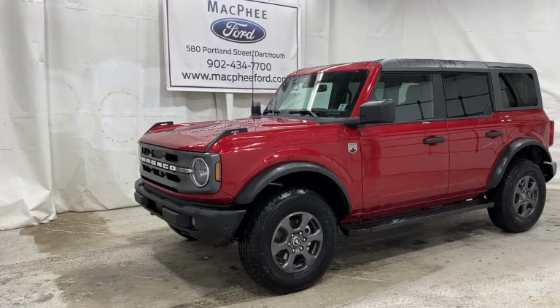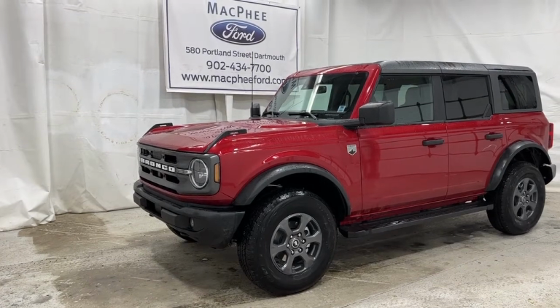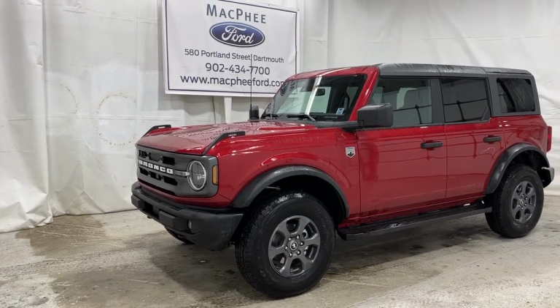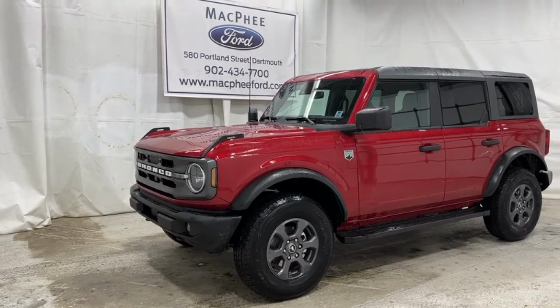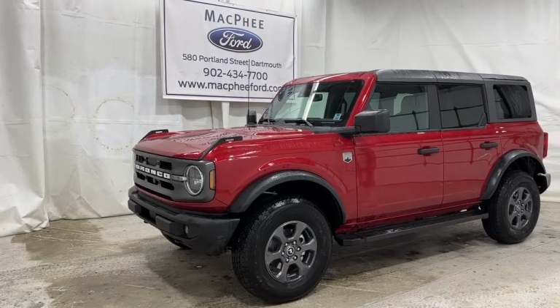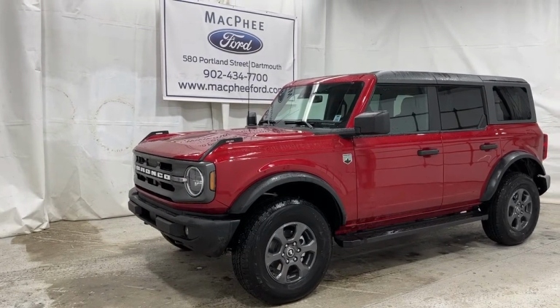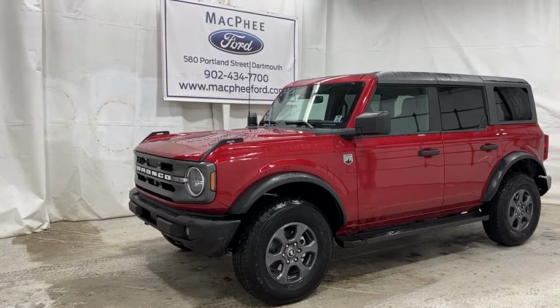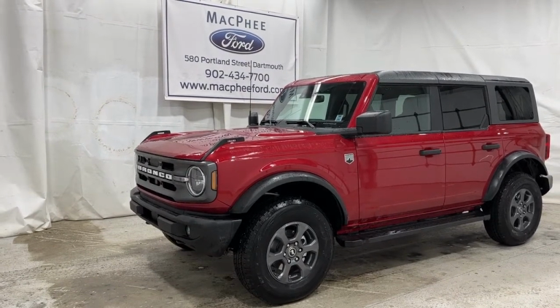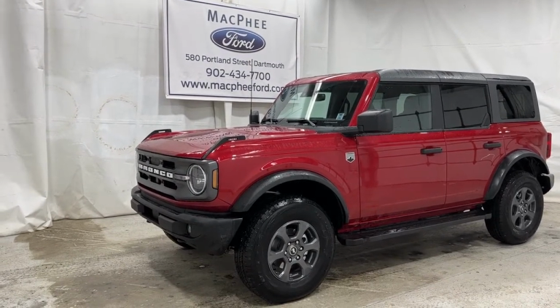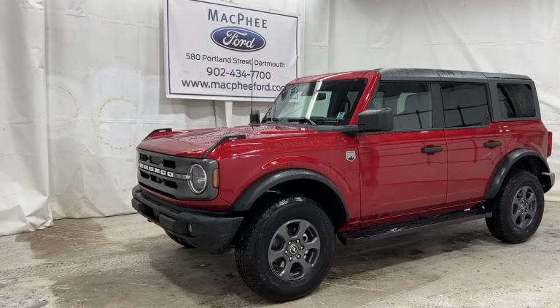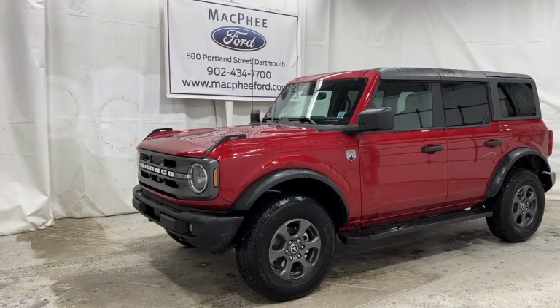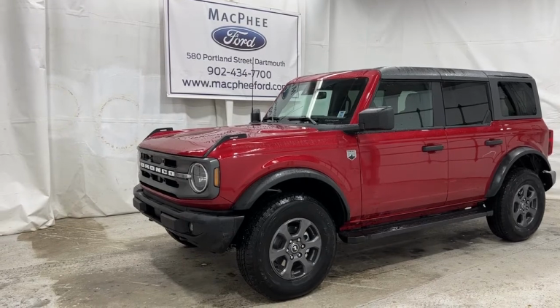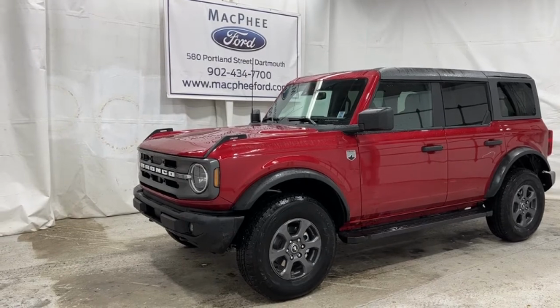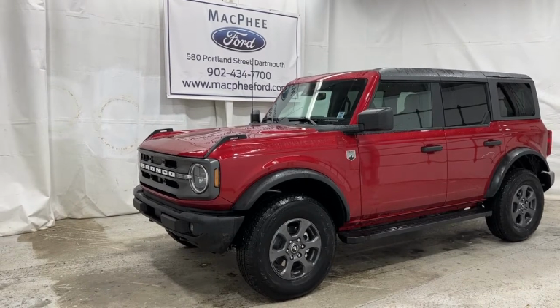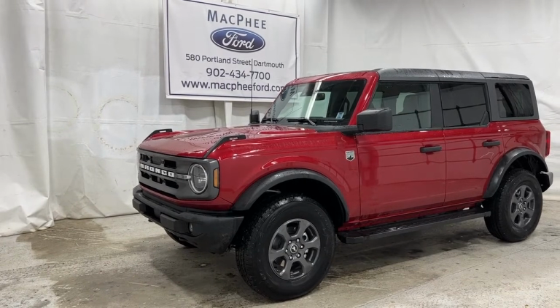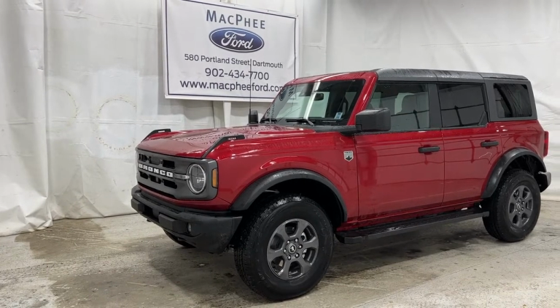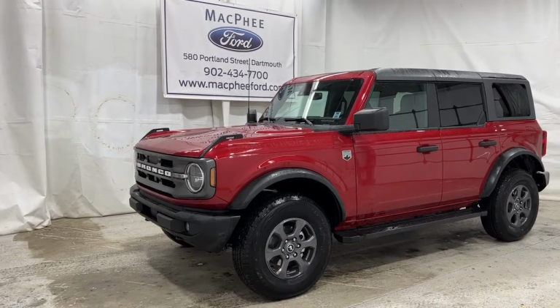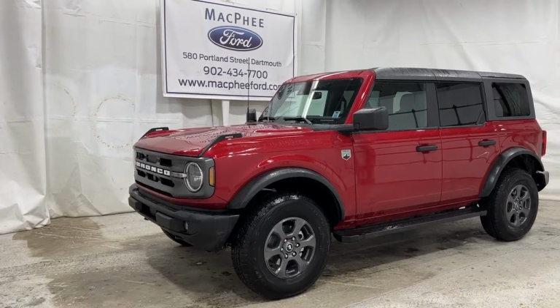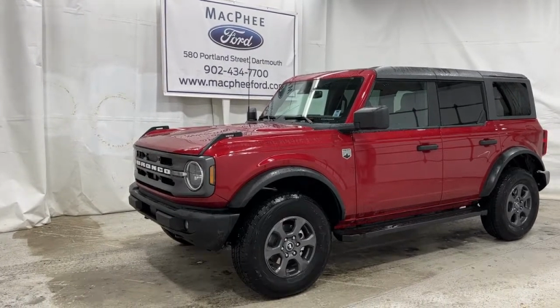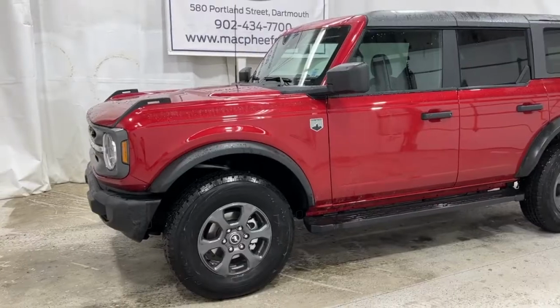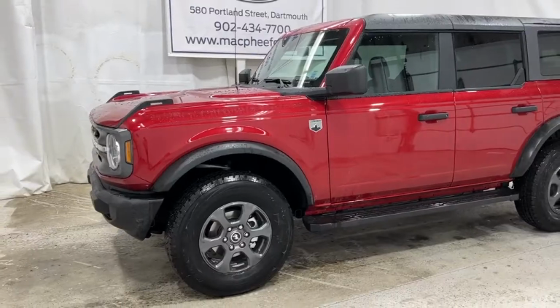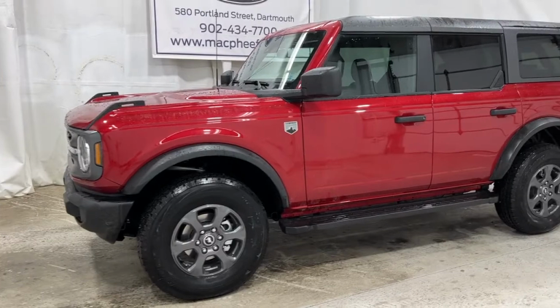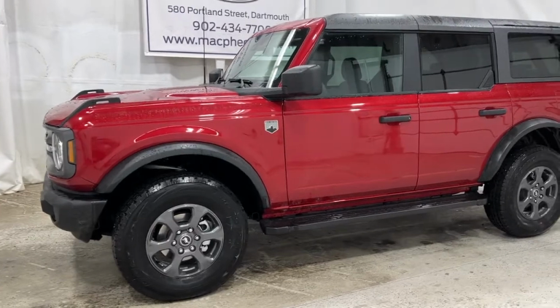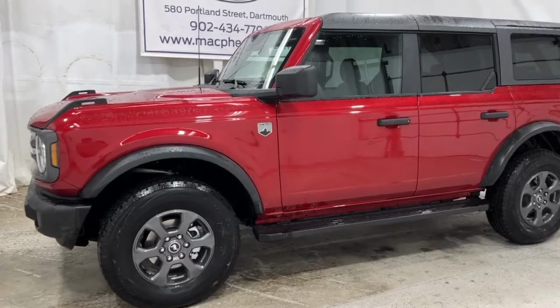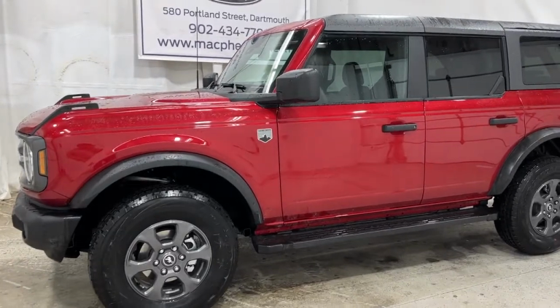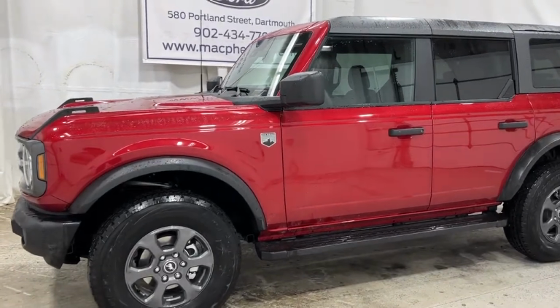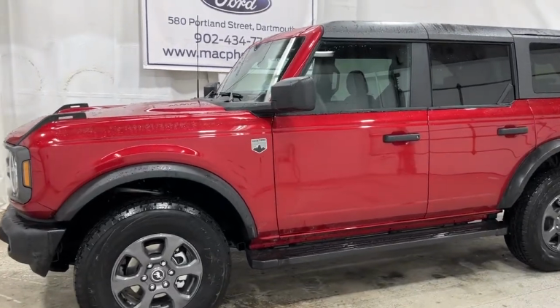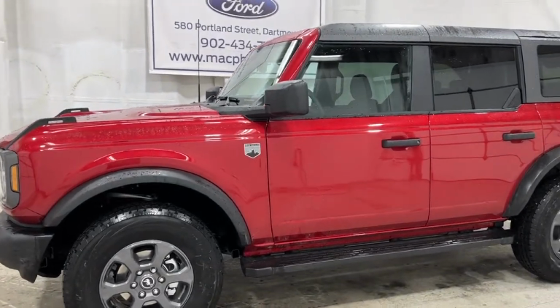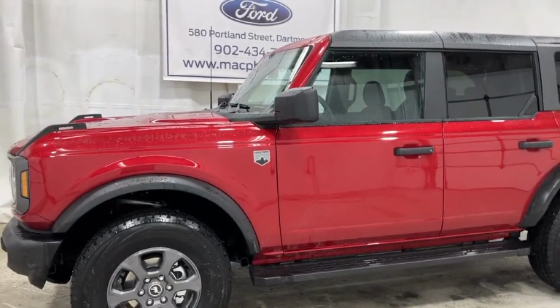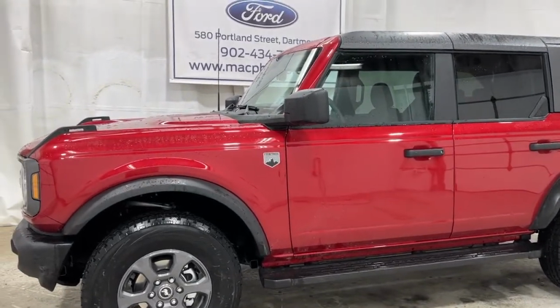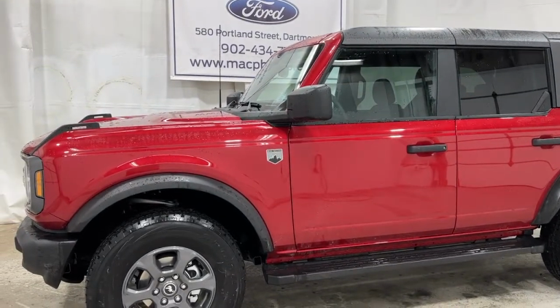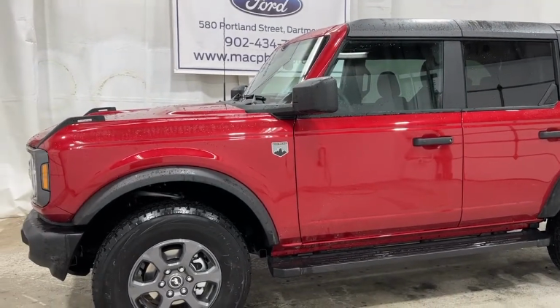Welcome back to McPhee Ford. Today we're going to take a look at this brand new 2021 Ford Bronco Big Bend, painted in rapid red metallic.